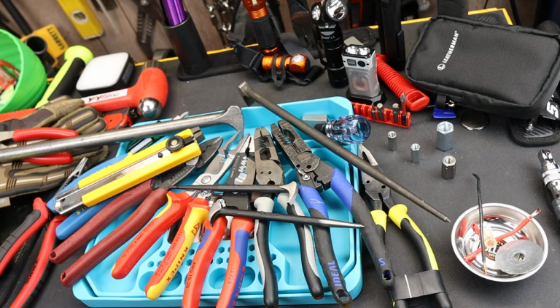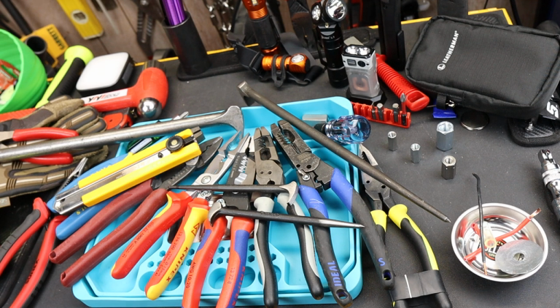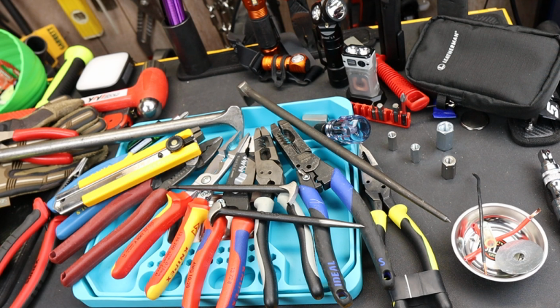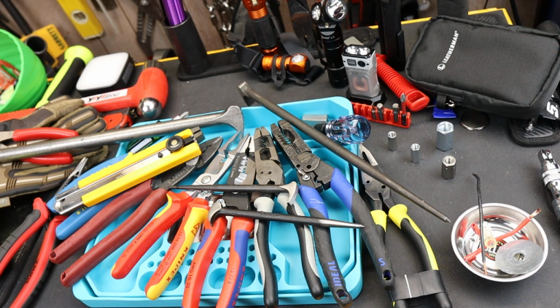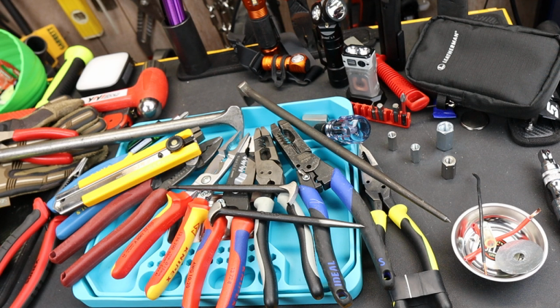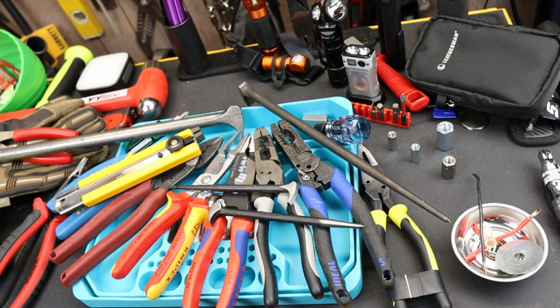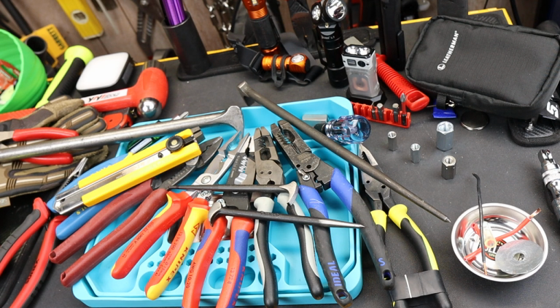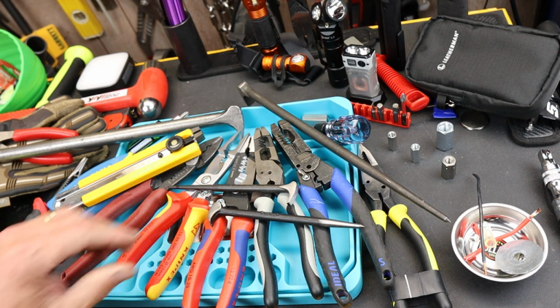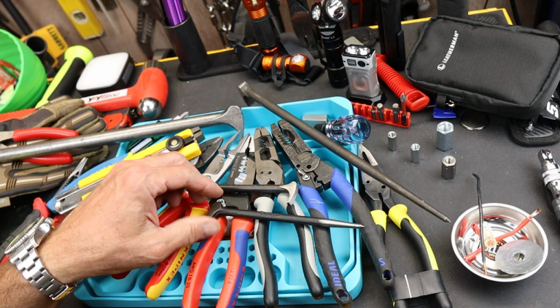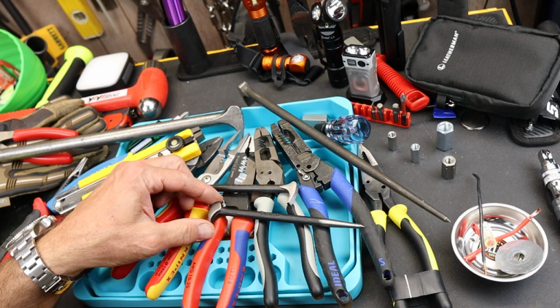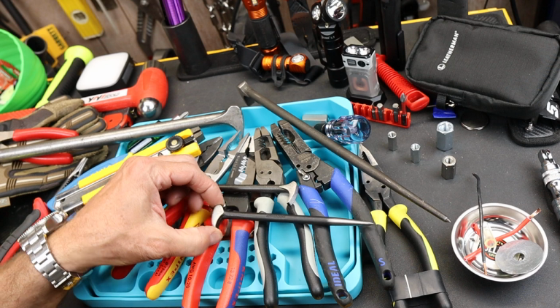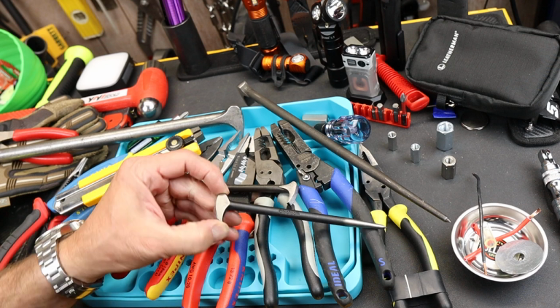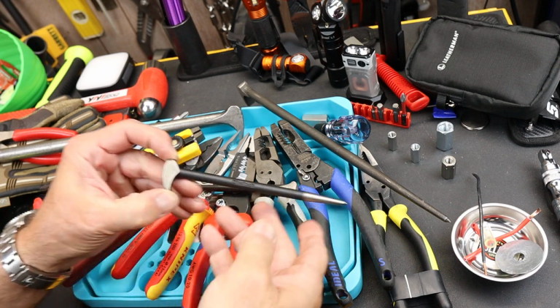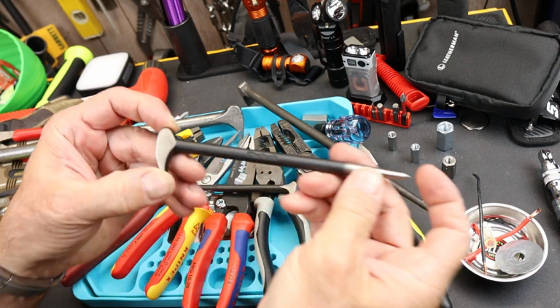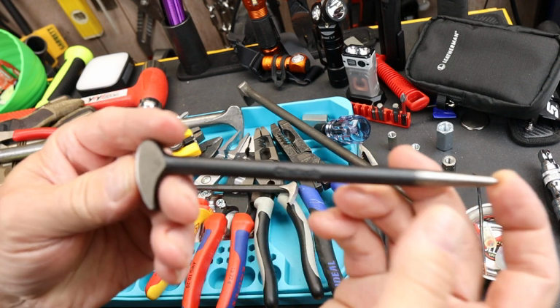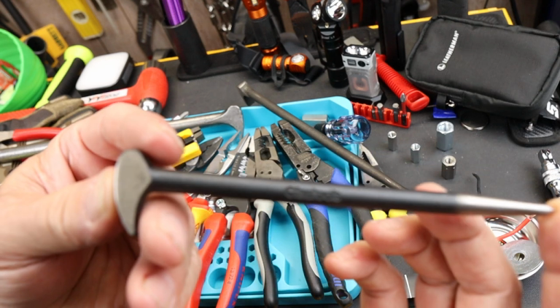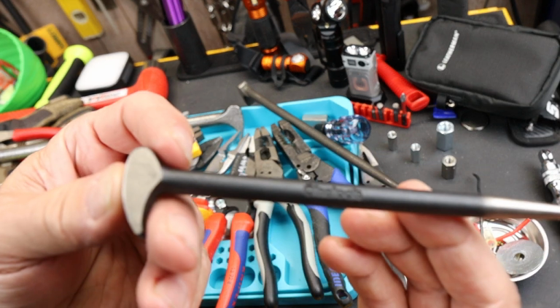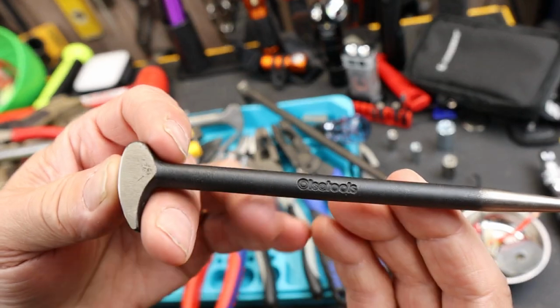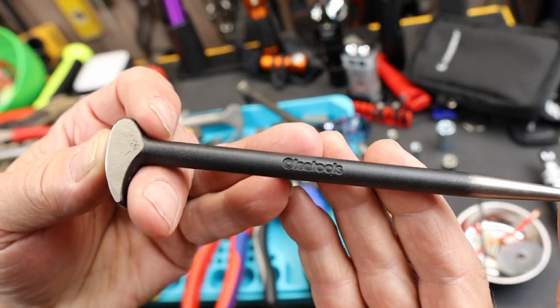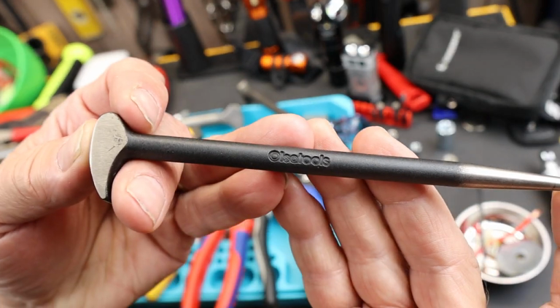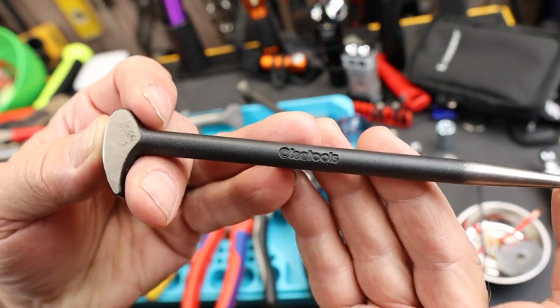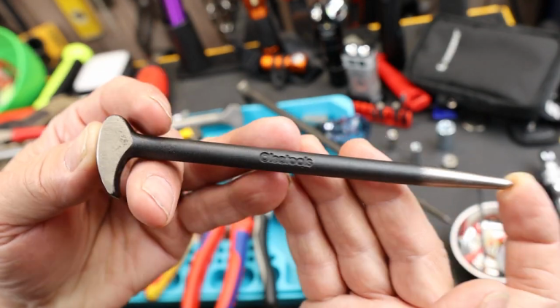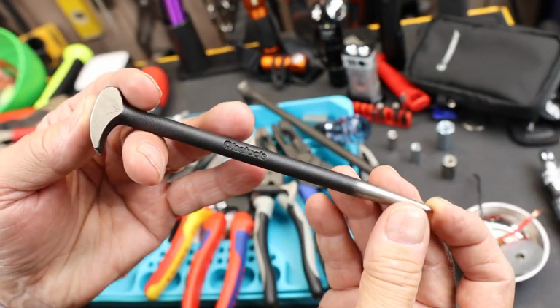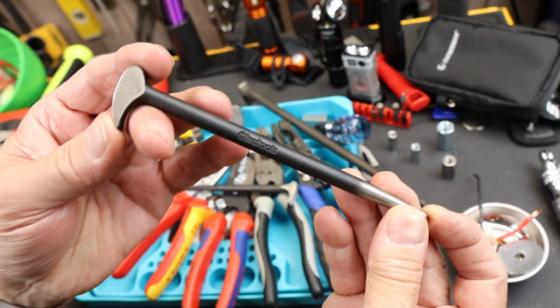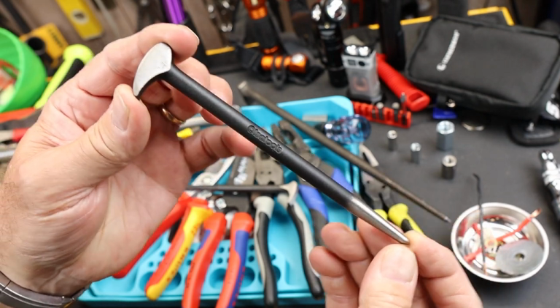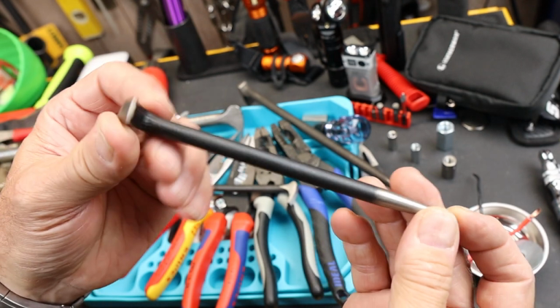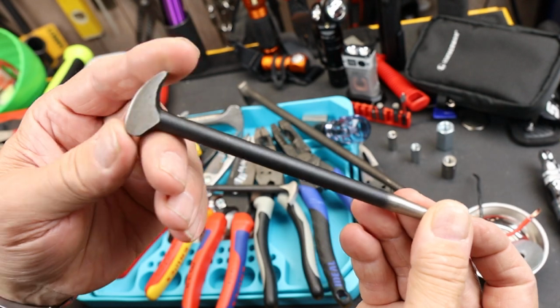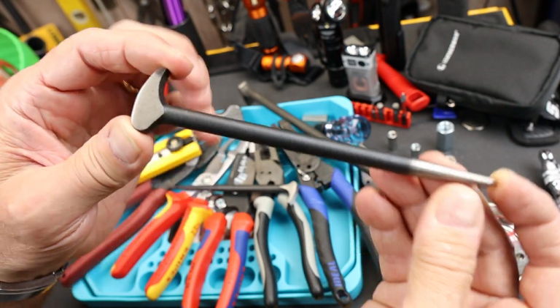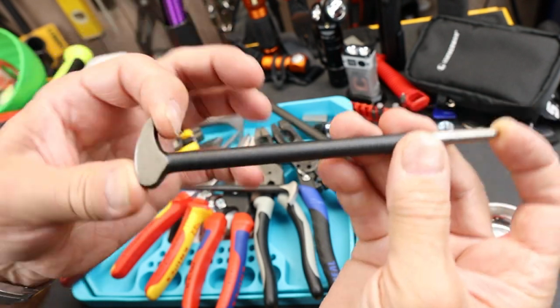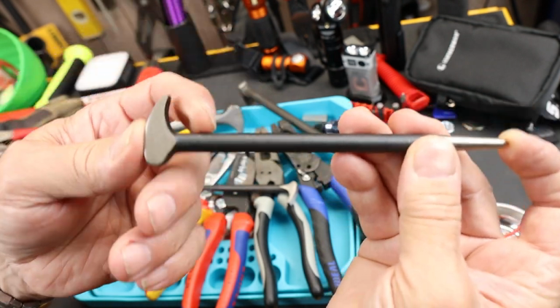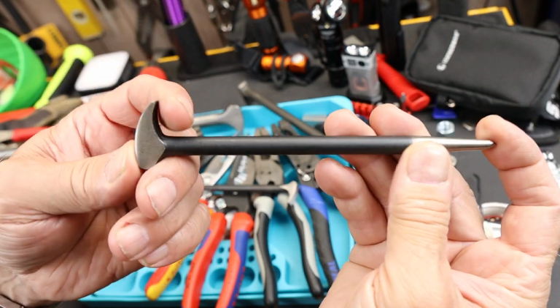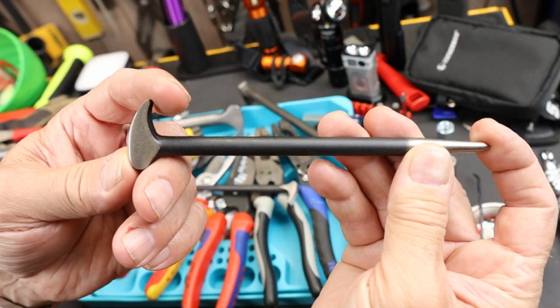Howdy folks, Doc here with Last Best Tool, and this is a fairly quick video about this Olsa Tools 6-inch ladies foot, ladies slipper, or rolling head pry bar.